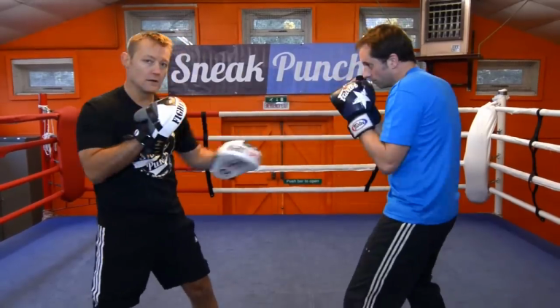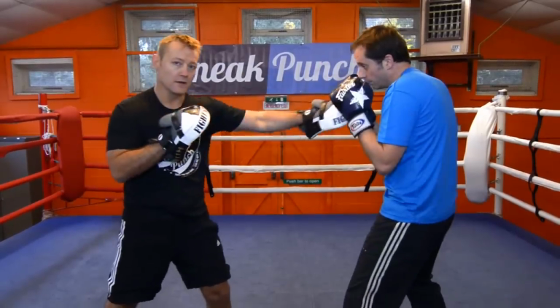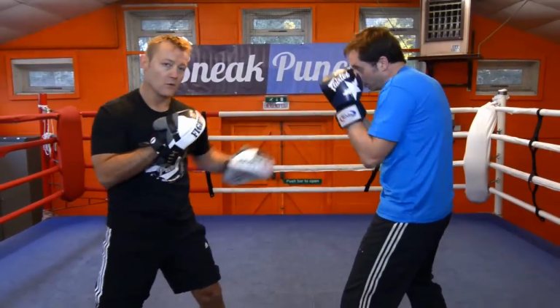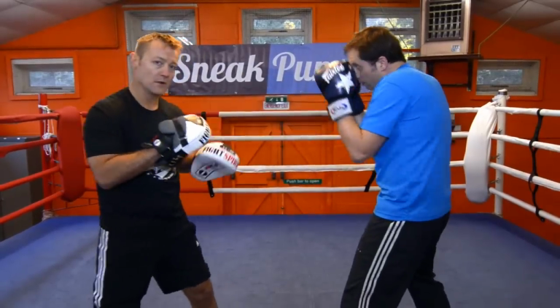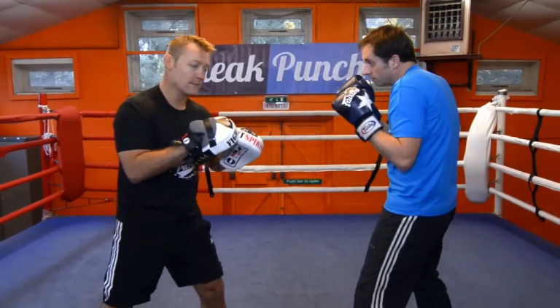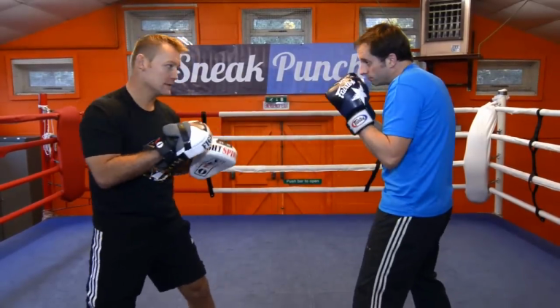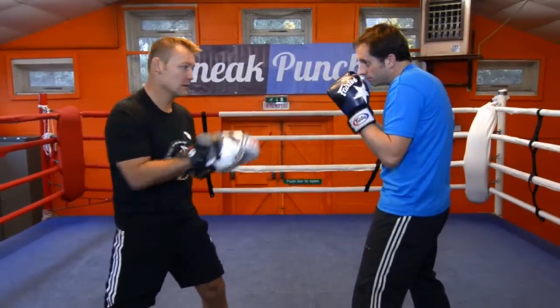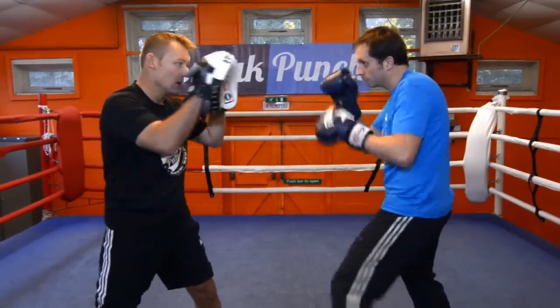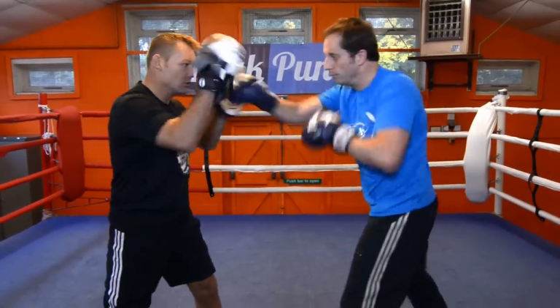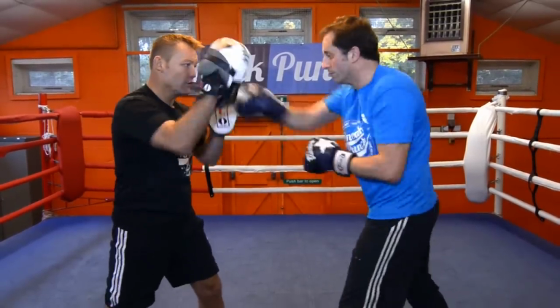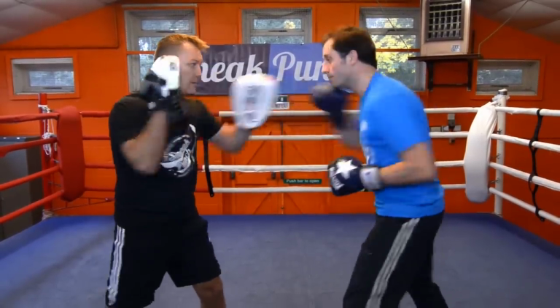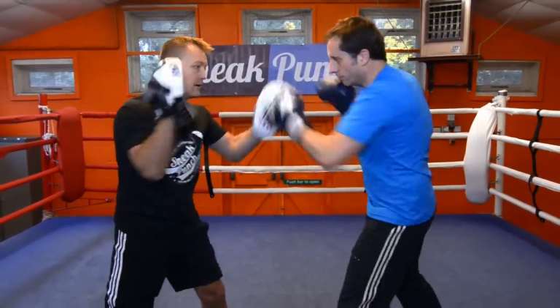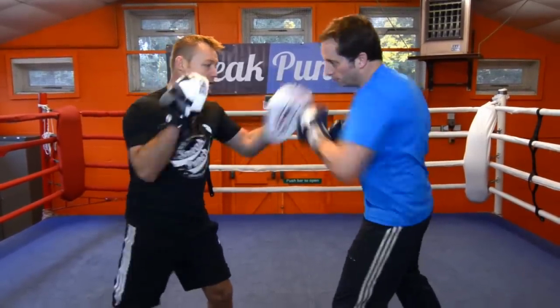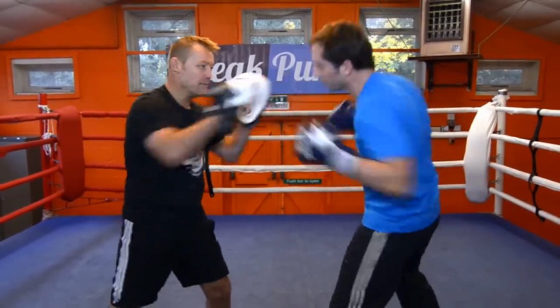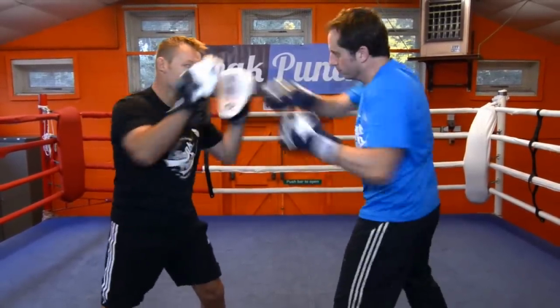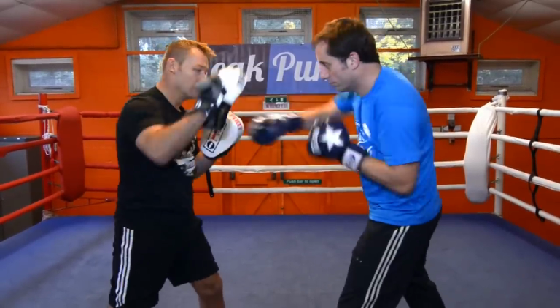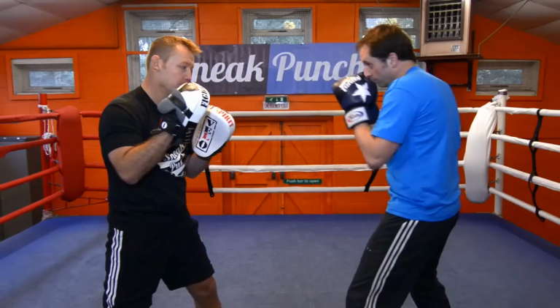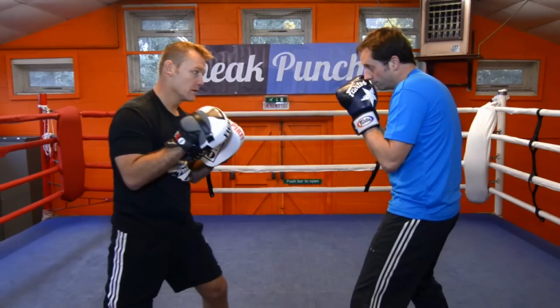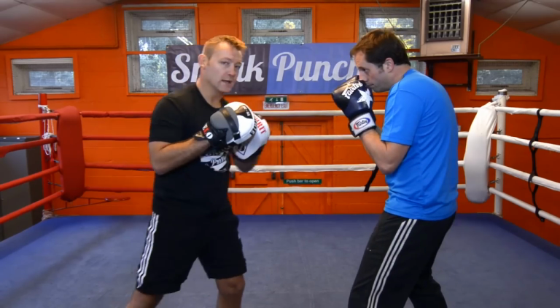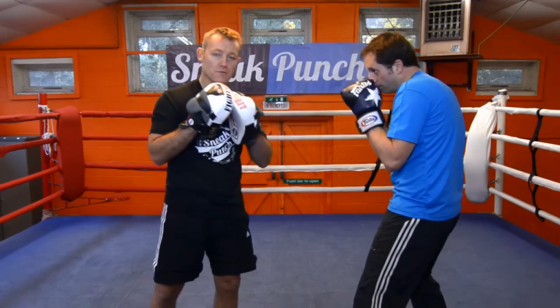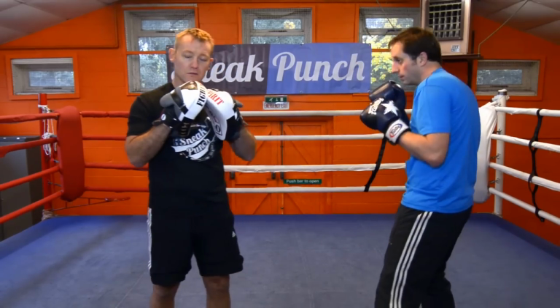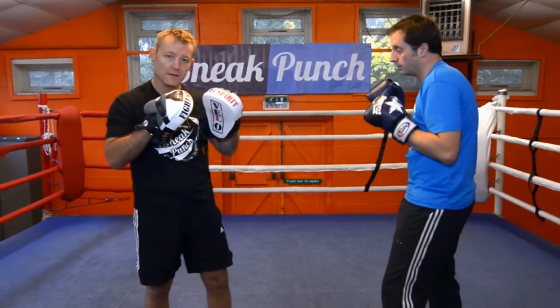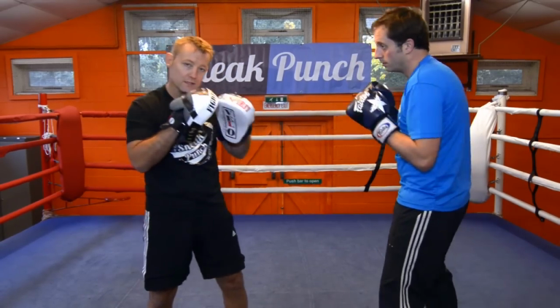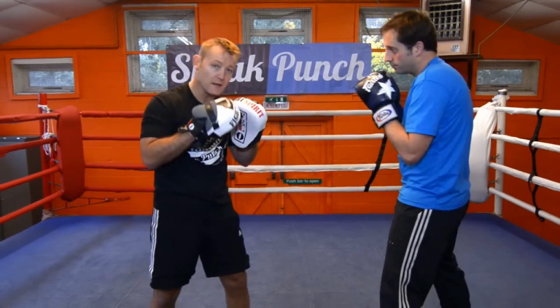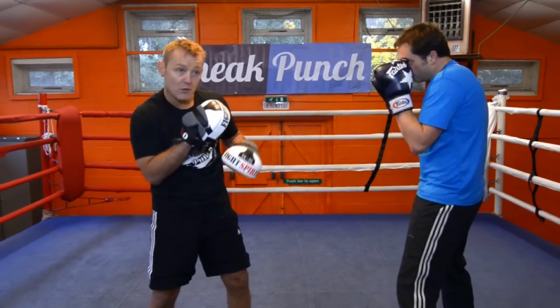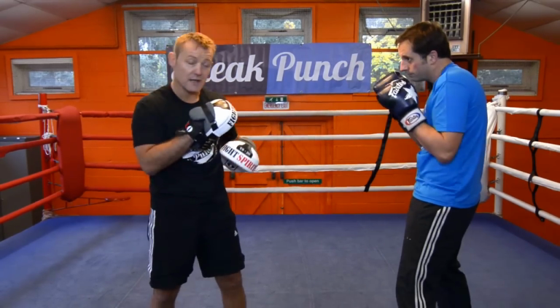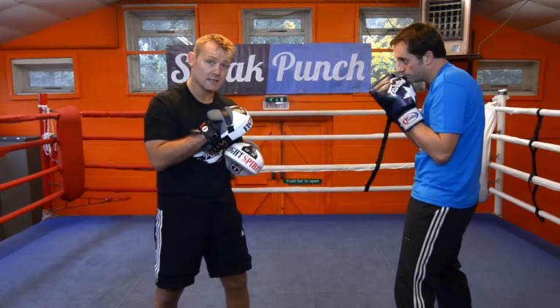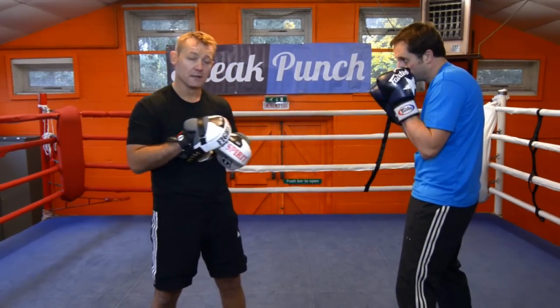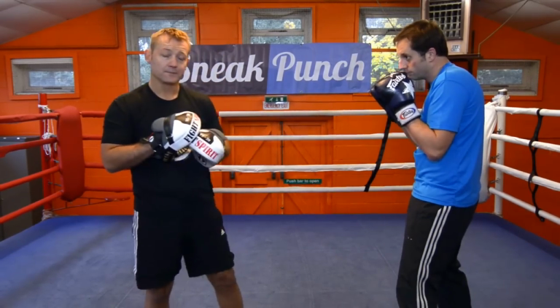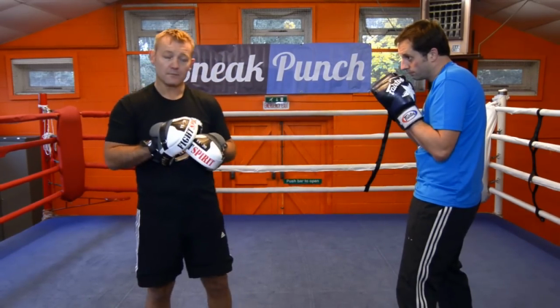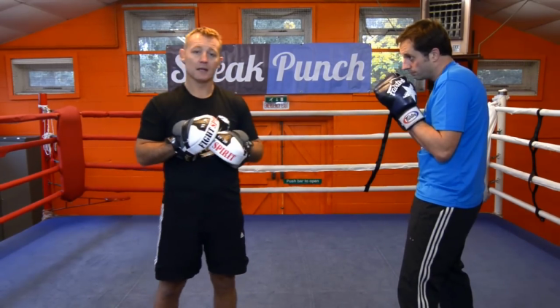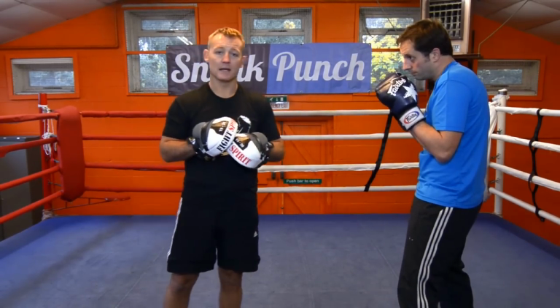Ok, we're going to go one more time. Go. One, two, three, four. Slip. Slip. Ok, it's a really good way of getting your speed, moving your head, and timing.